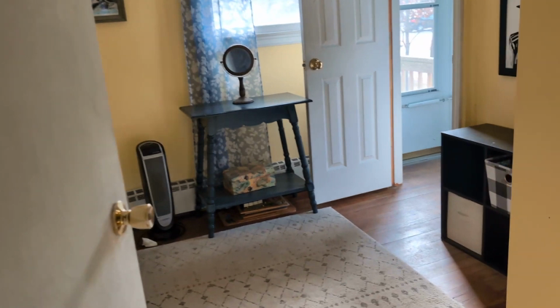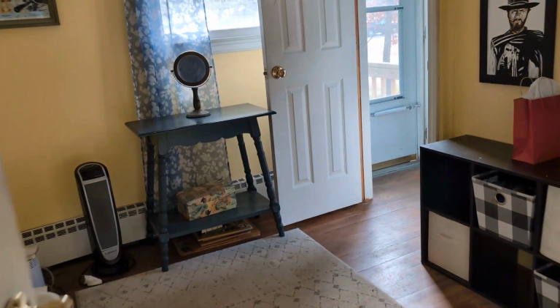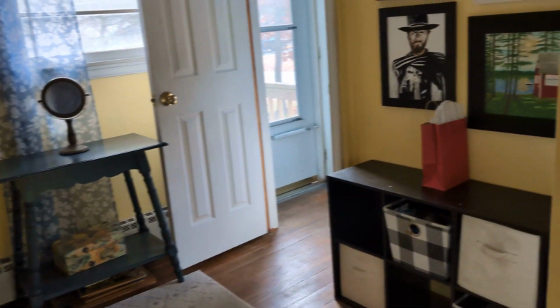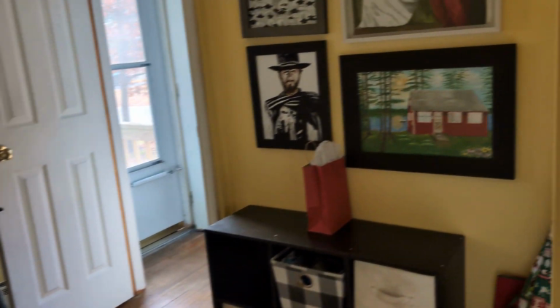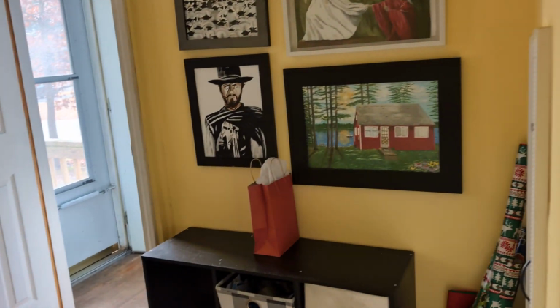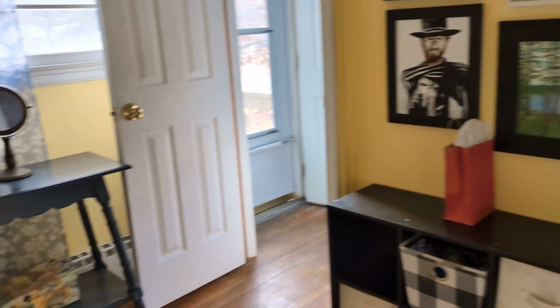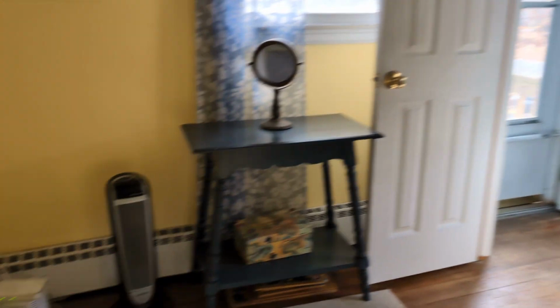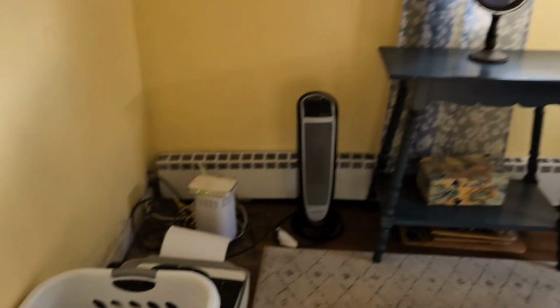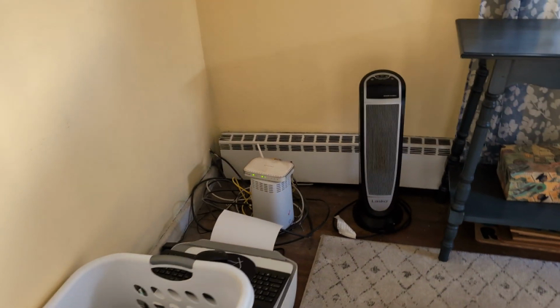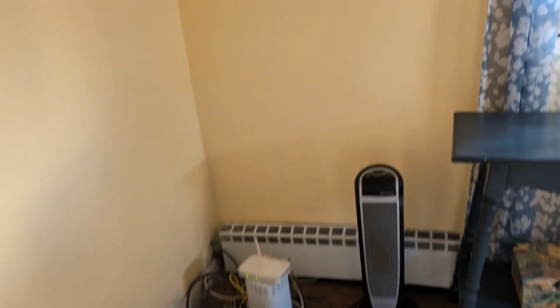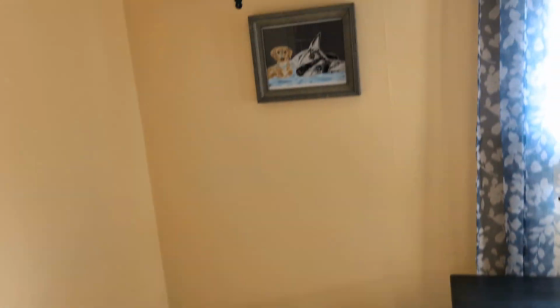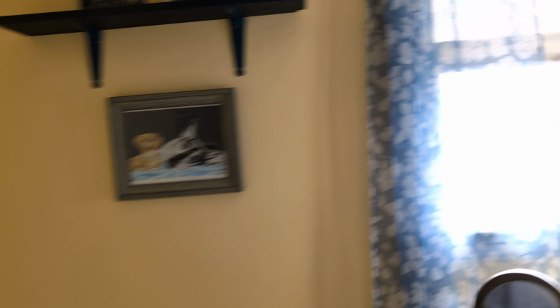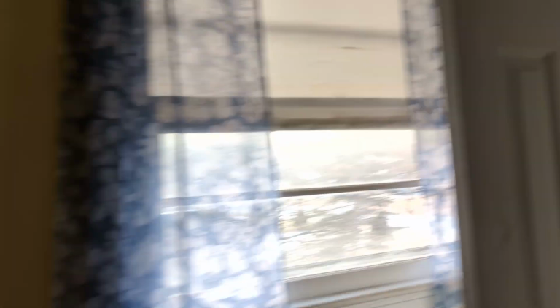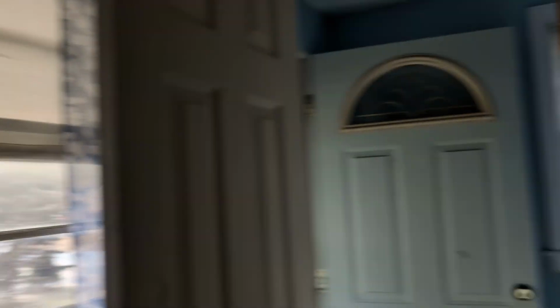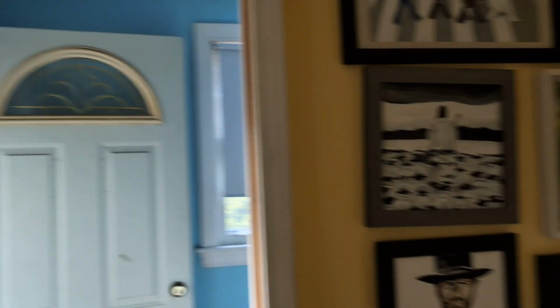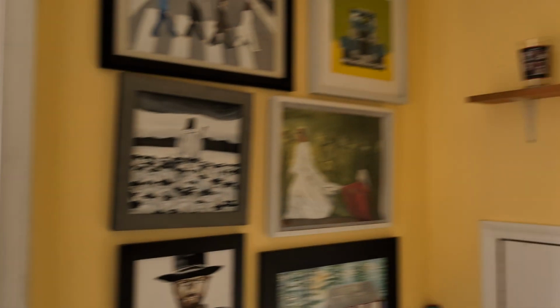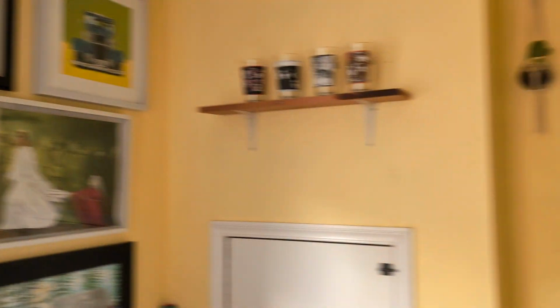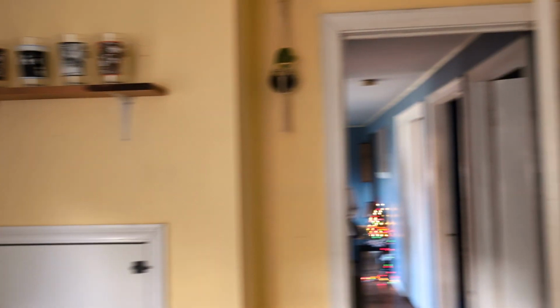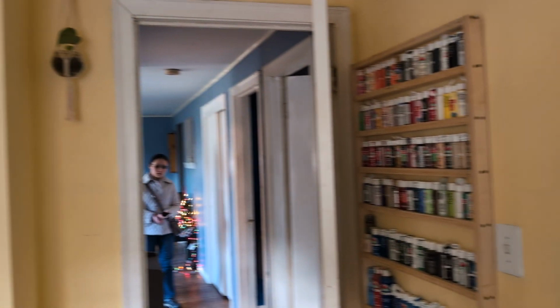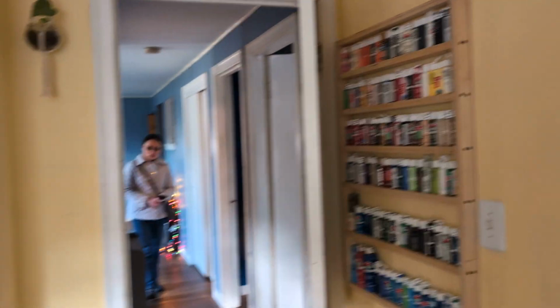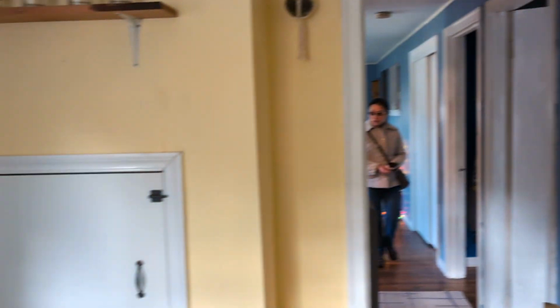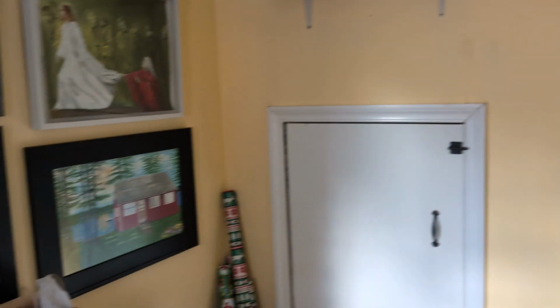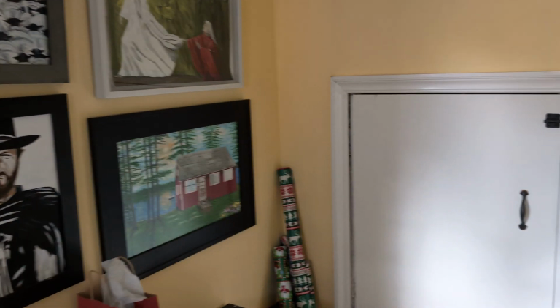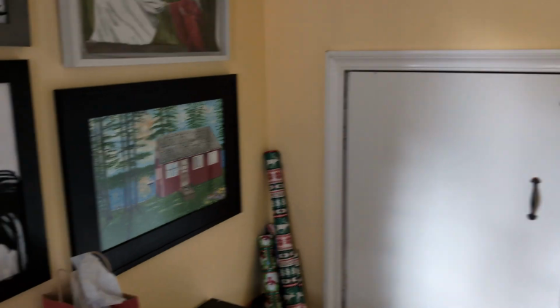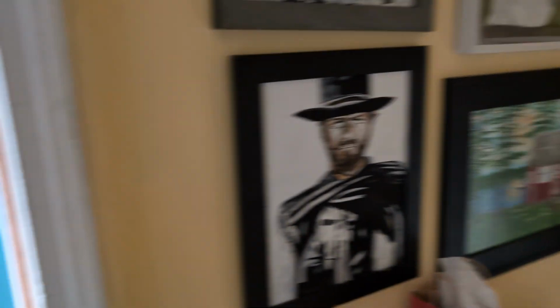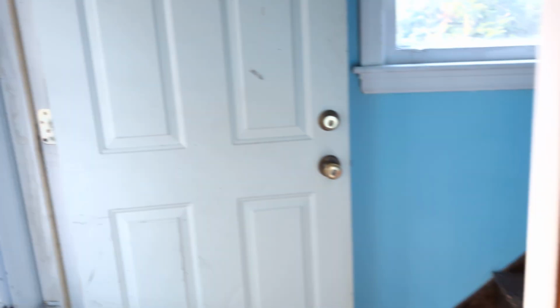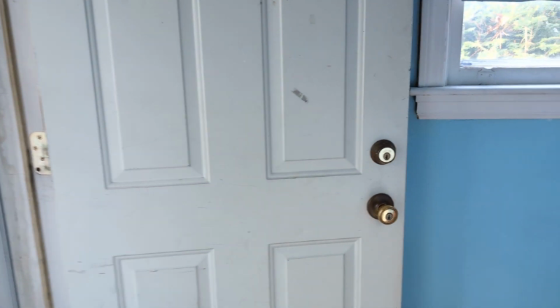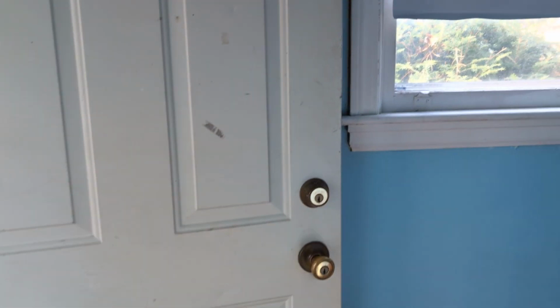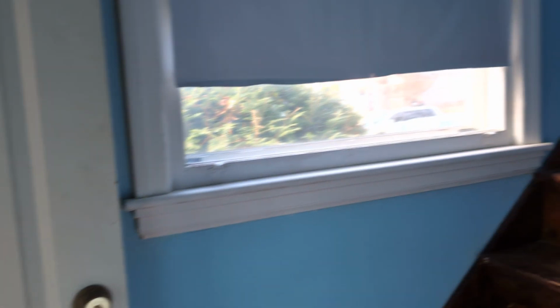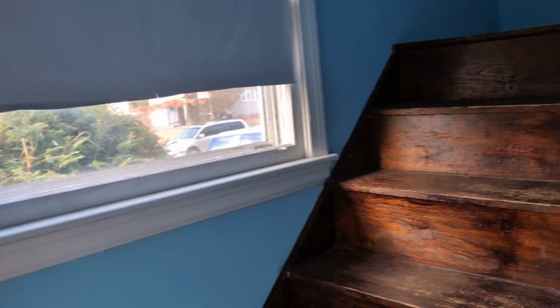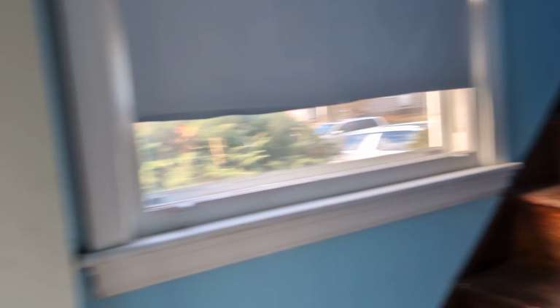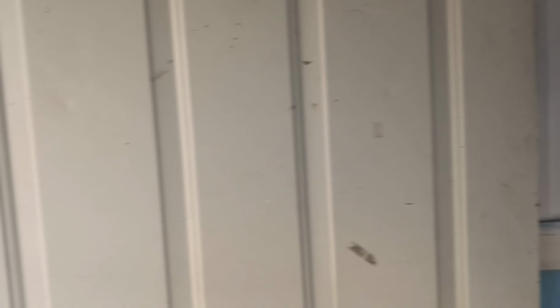Bedroom. Paint supplies. Access panel. Second floor, right here.